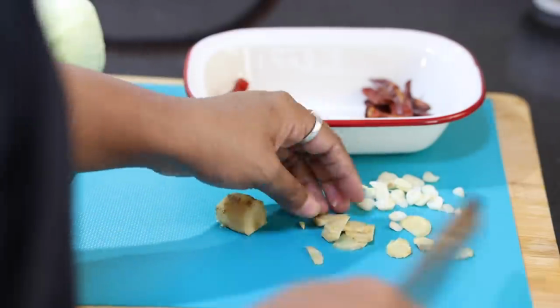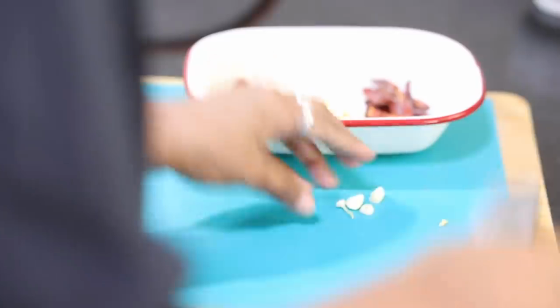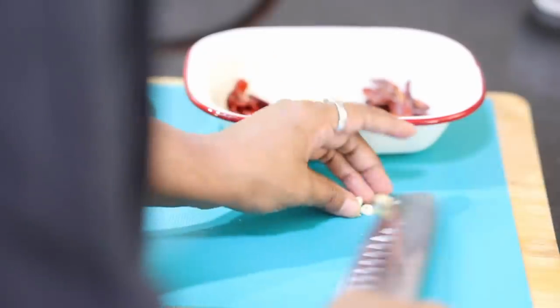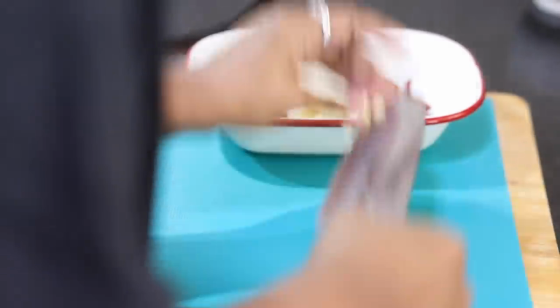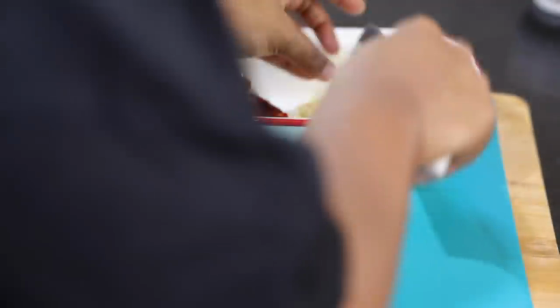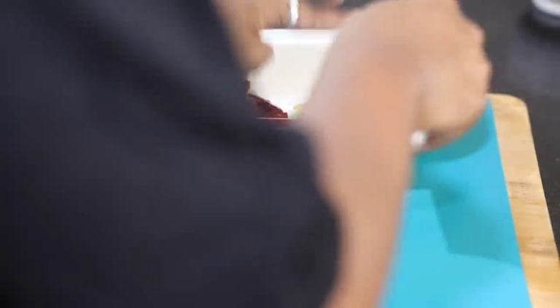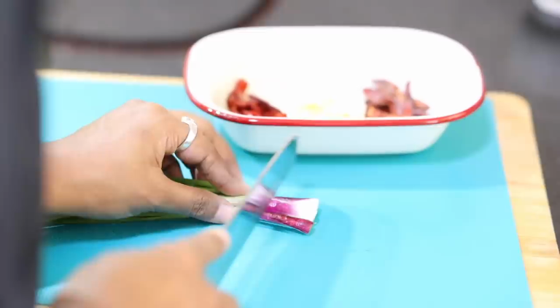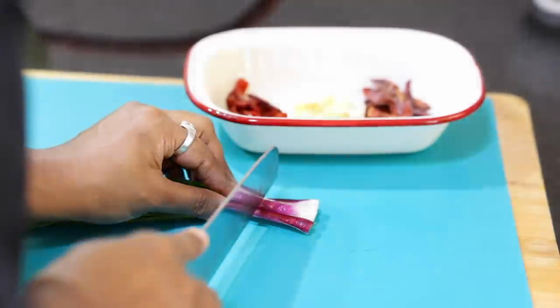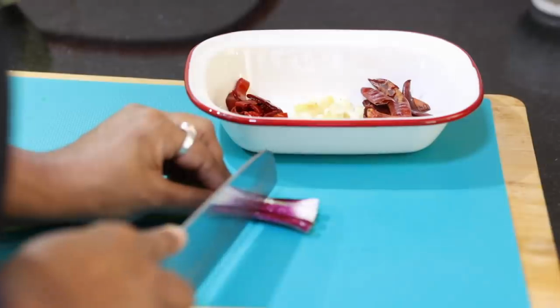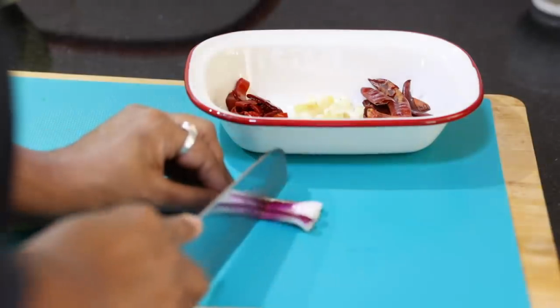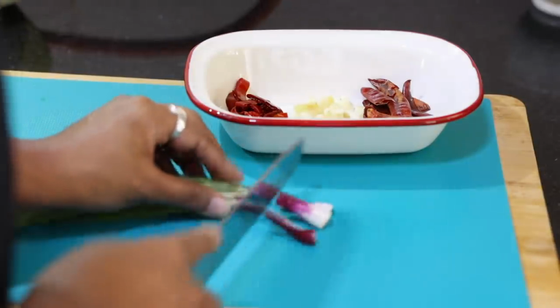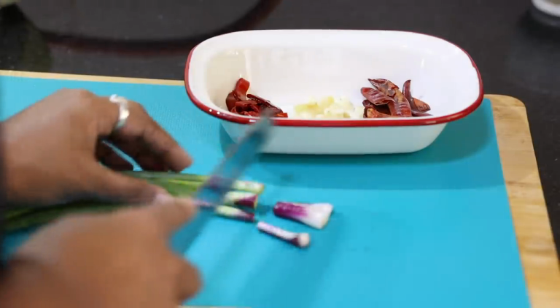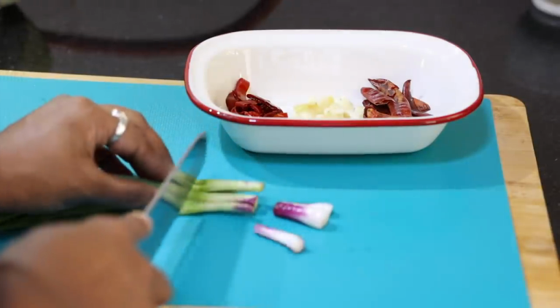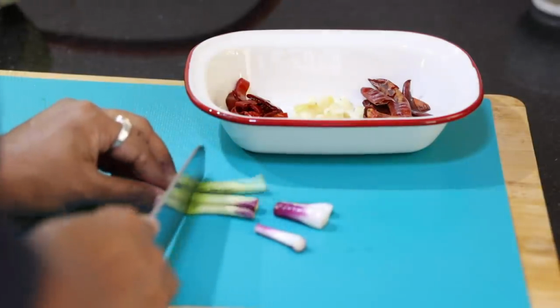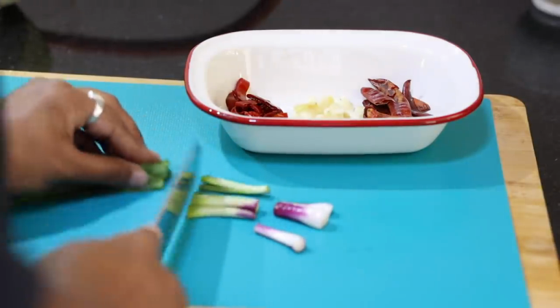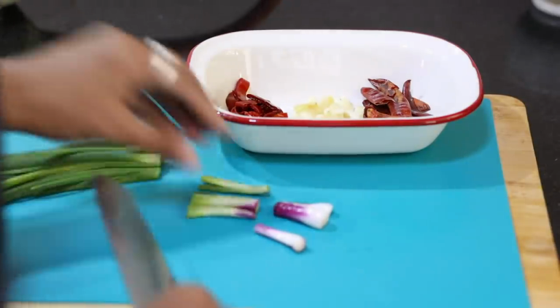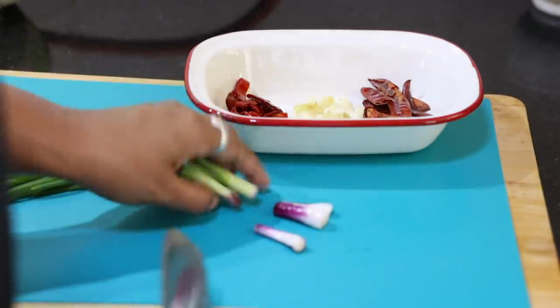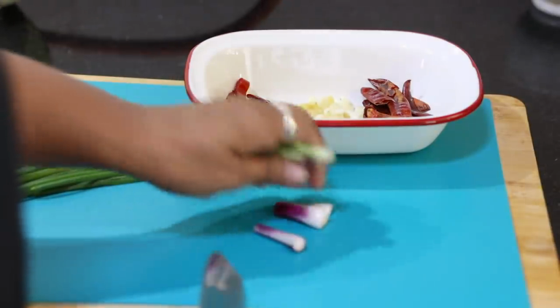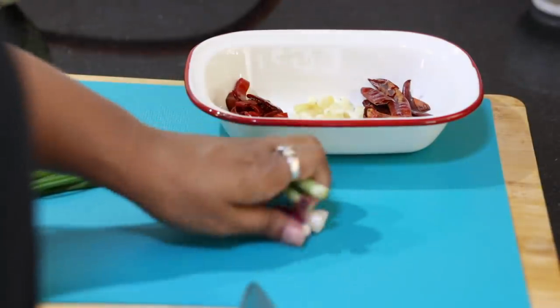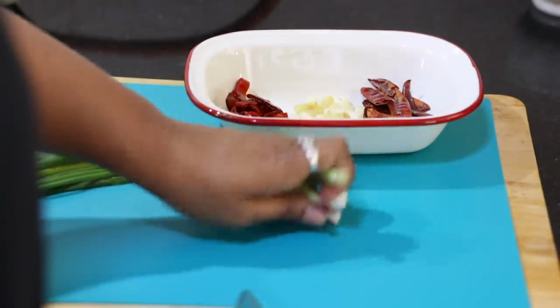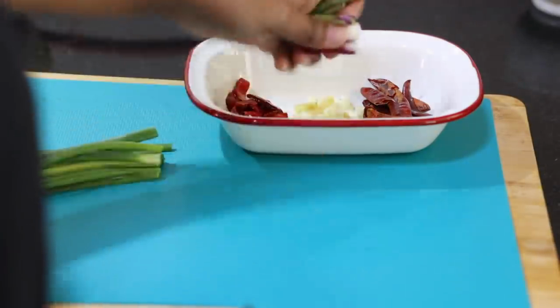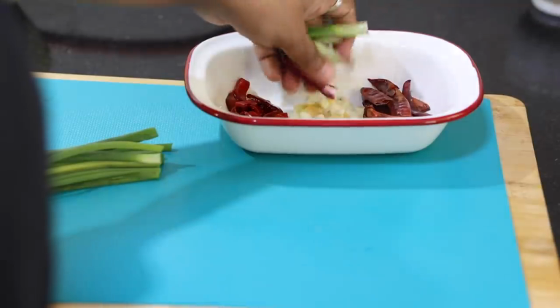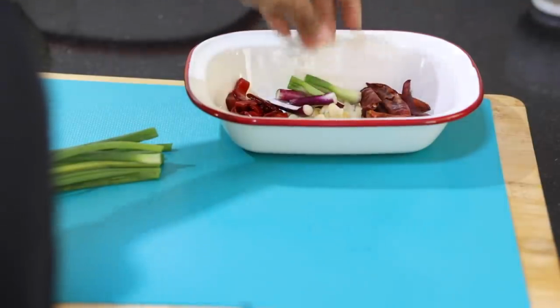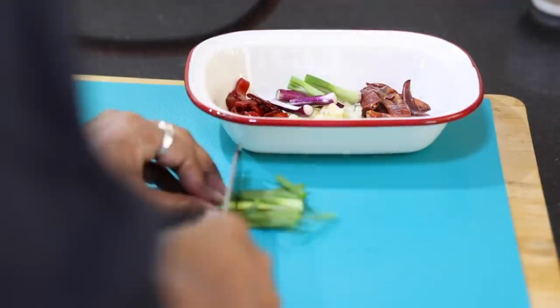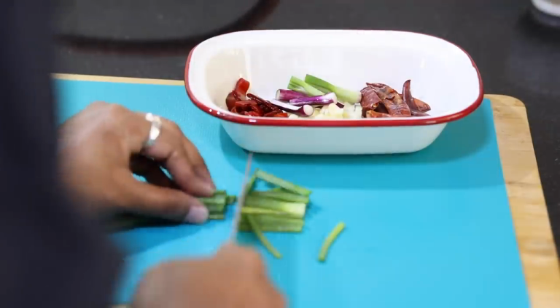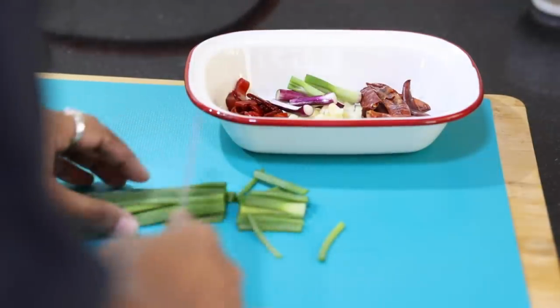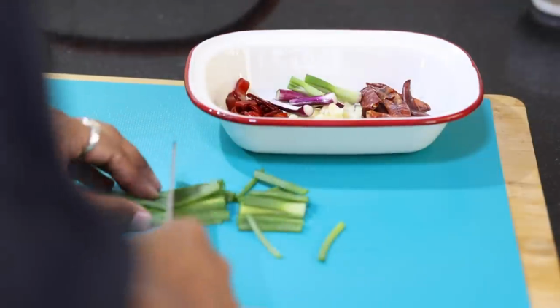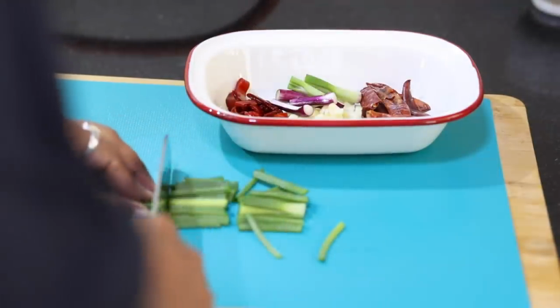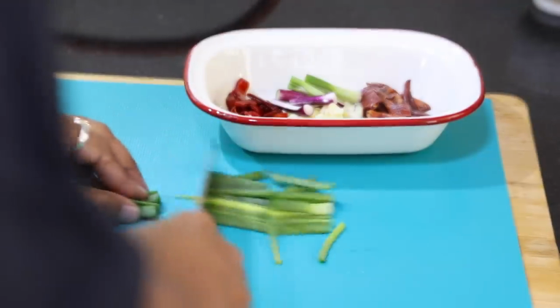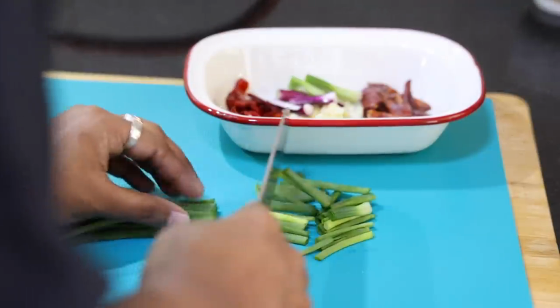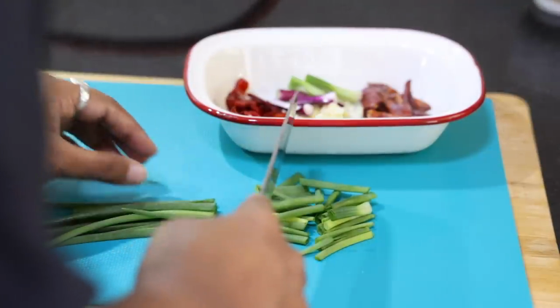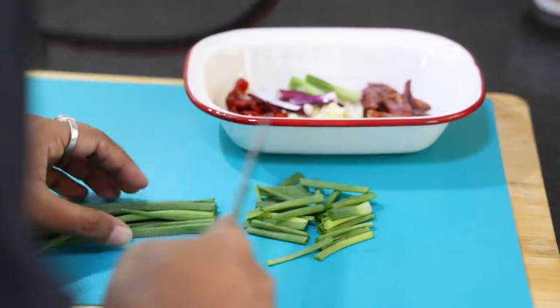That's when I took this recipe from her and tried it at home. Turned out to be super delicious. You just need the right sauces with it and make sure it's not overcooked. To start with, I will roughly chop ginger and garlic along with some spring onions.